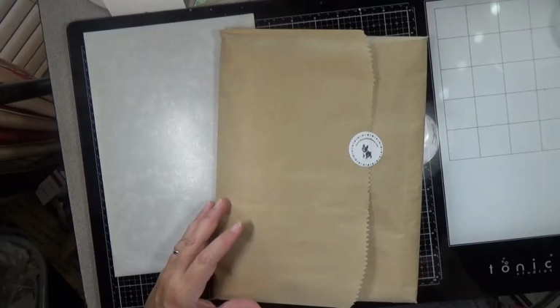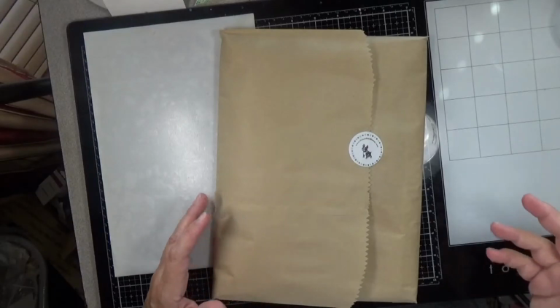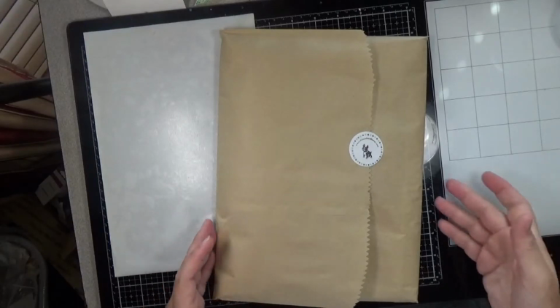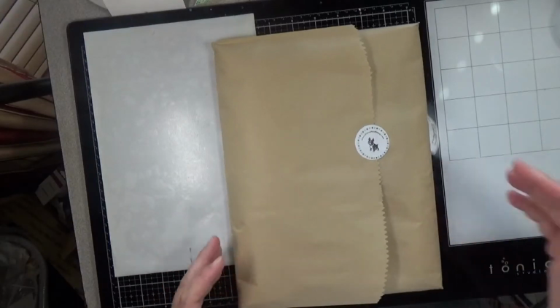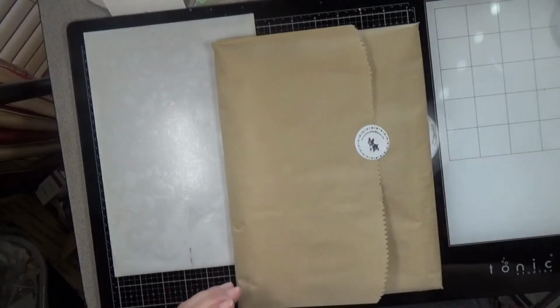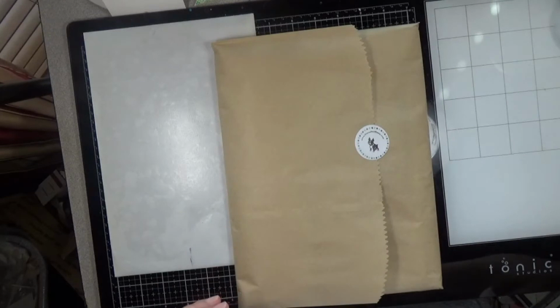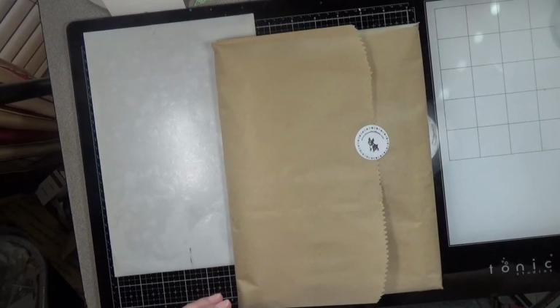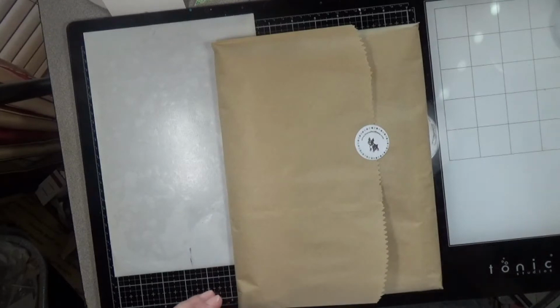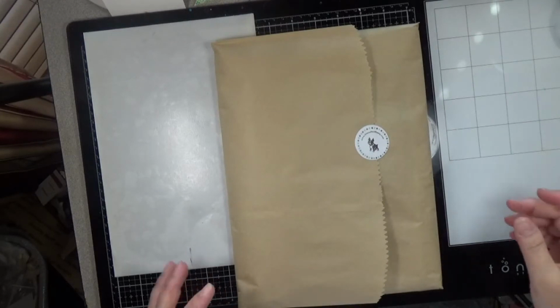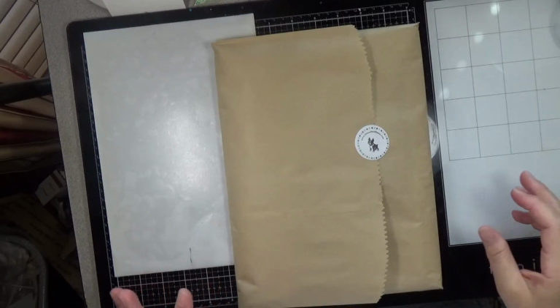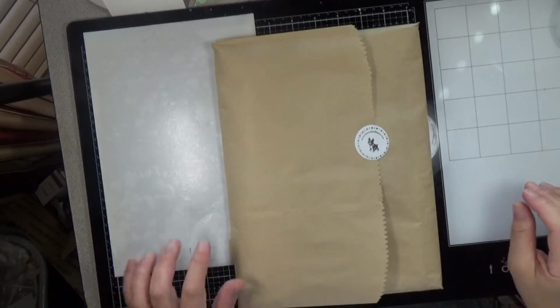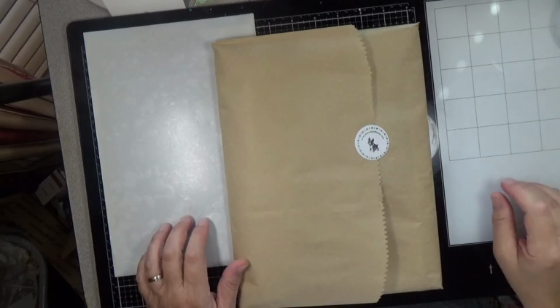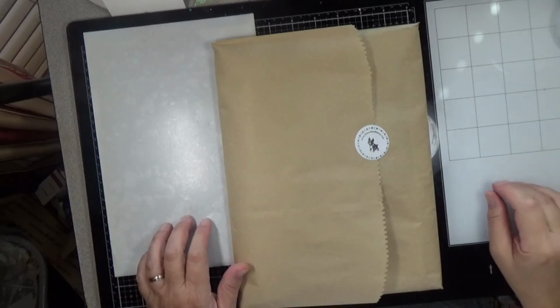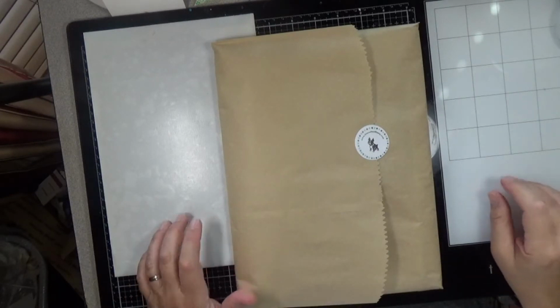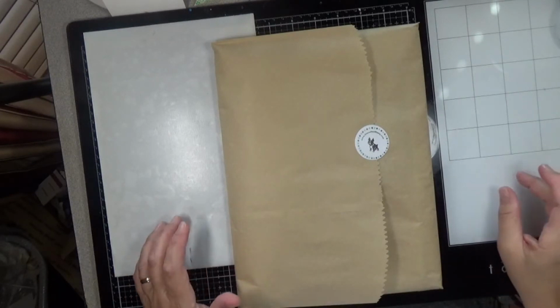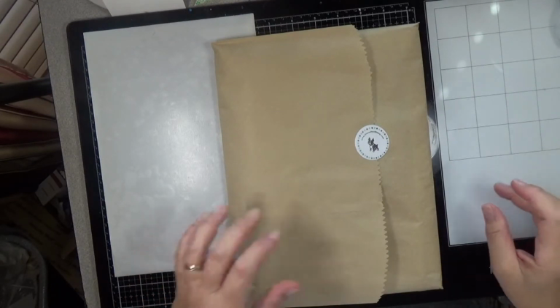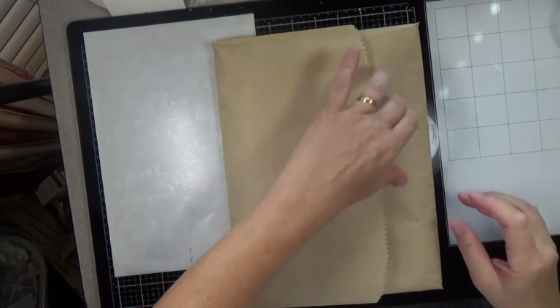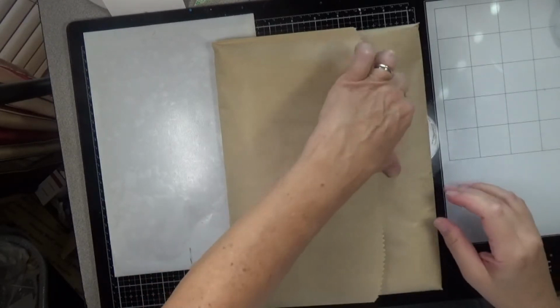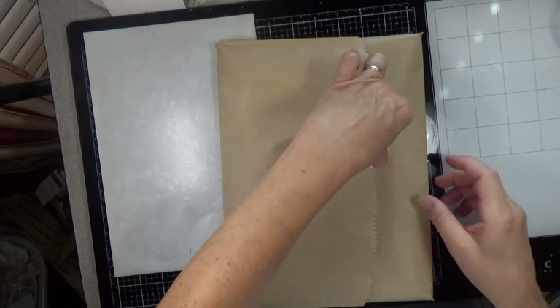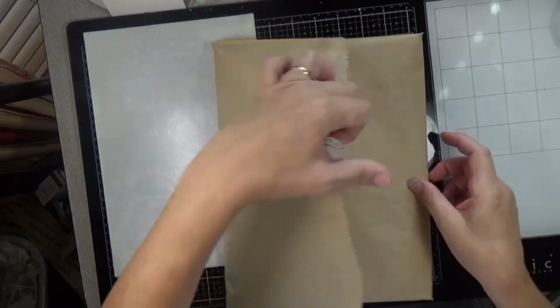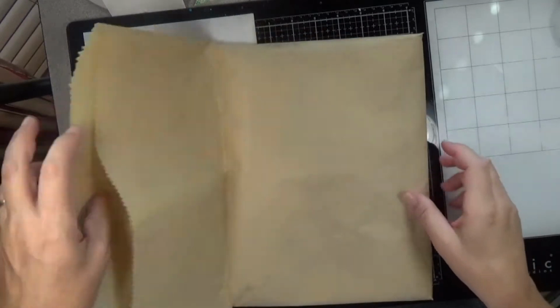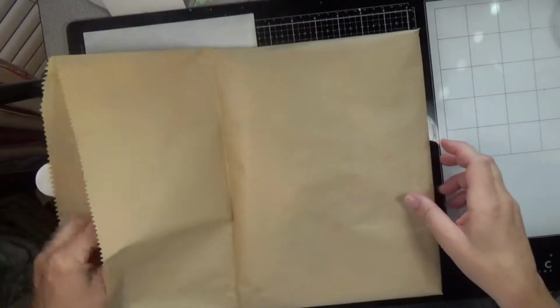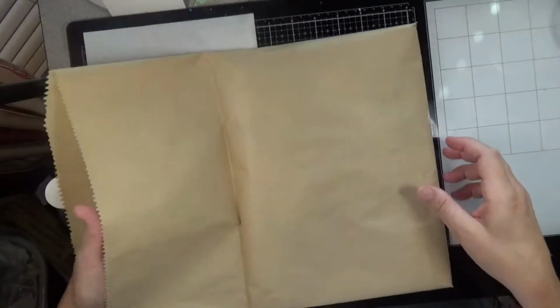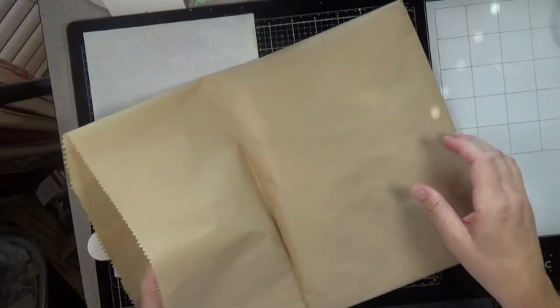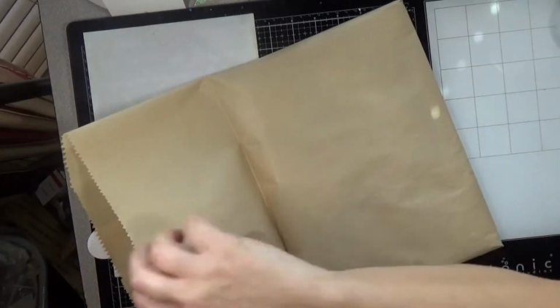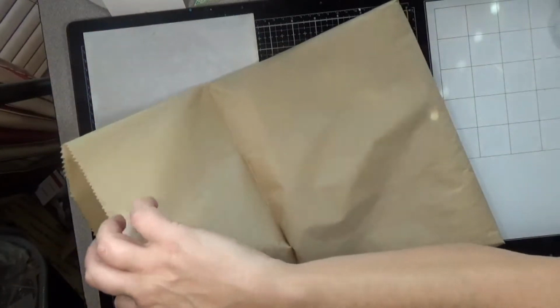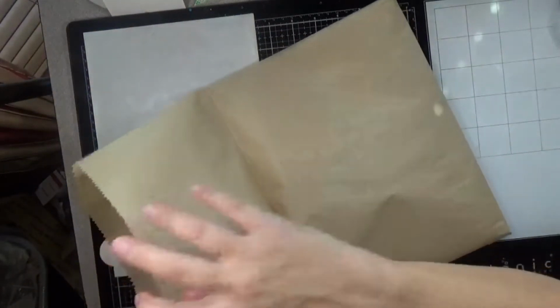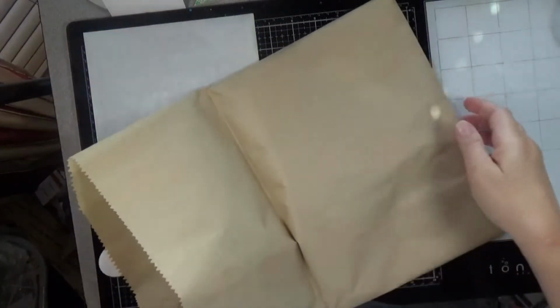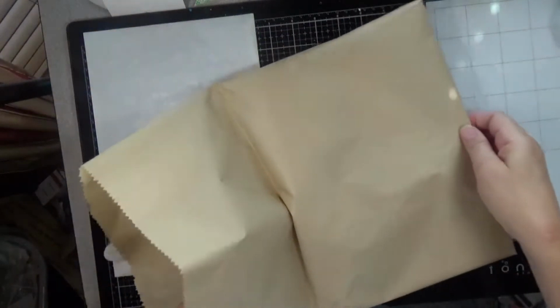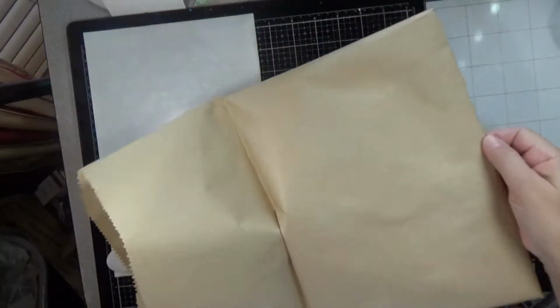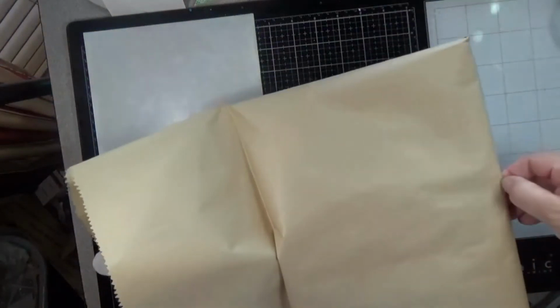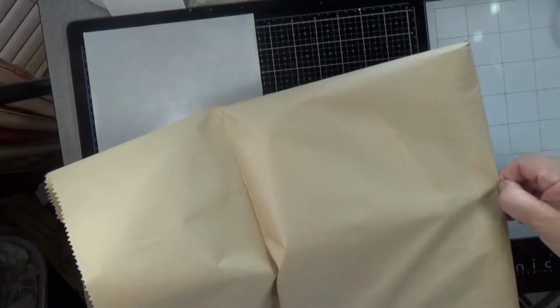Hello, everyone, and welcome back to another video. Today I've got the unboxing of the Simon Says Stamp September 2020 card kit. This one arrived a bit late — I just got it out of my box last night.